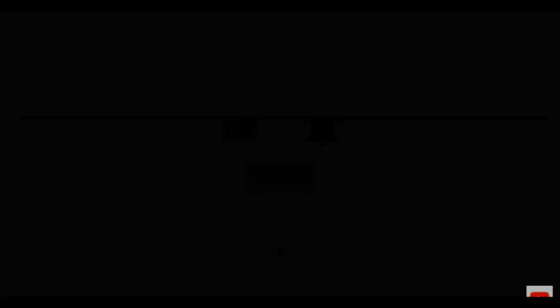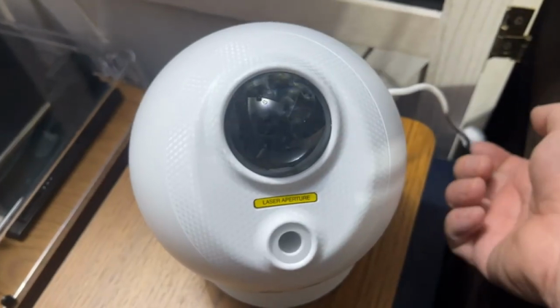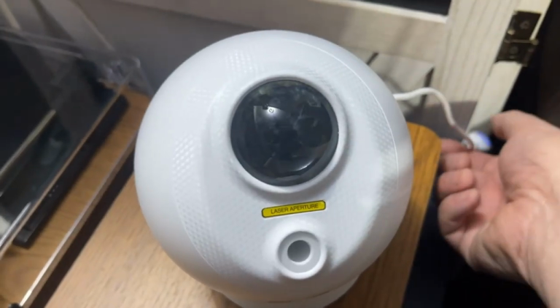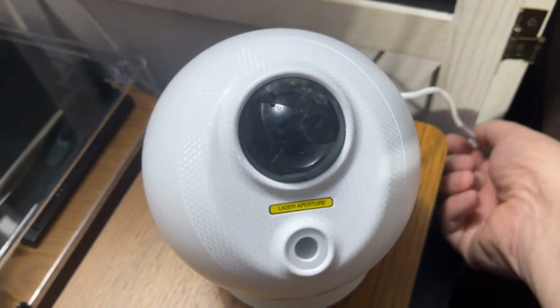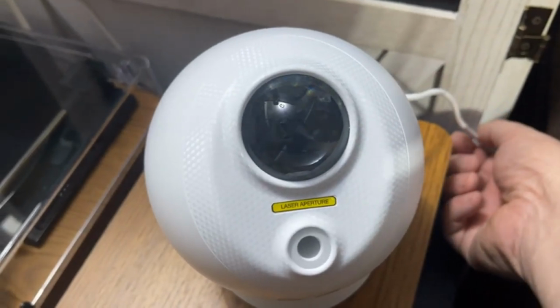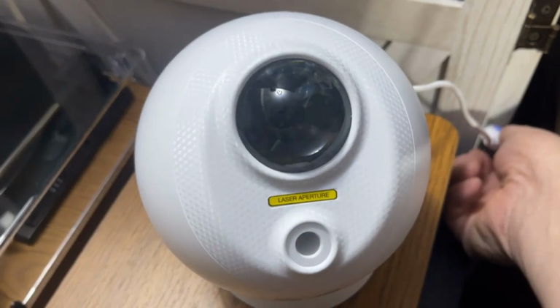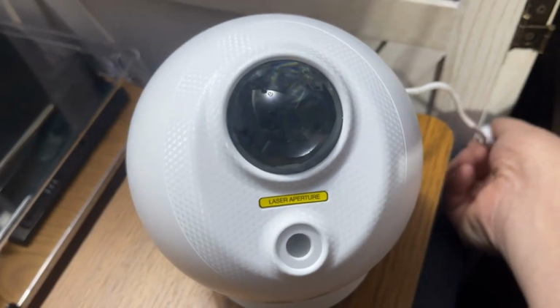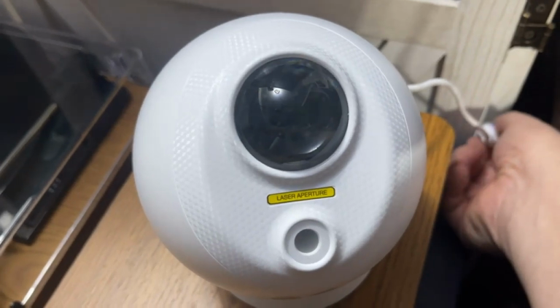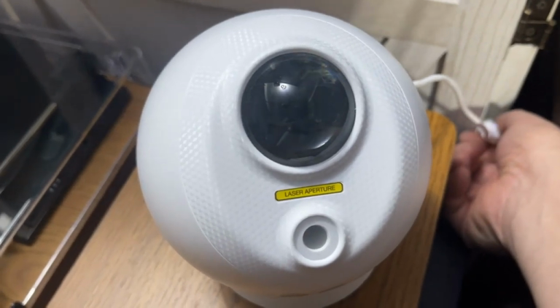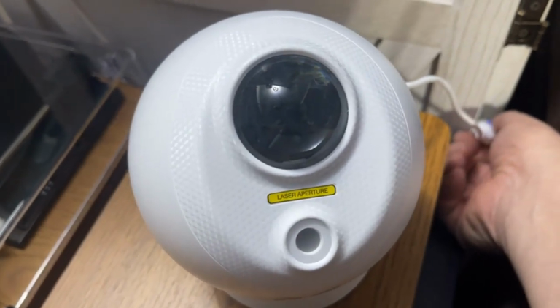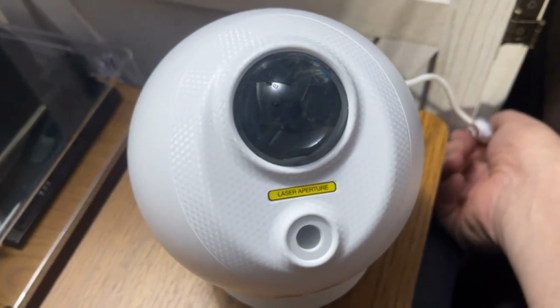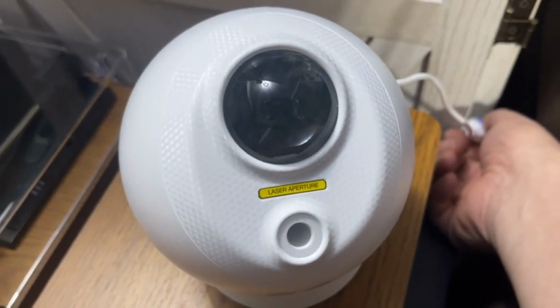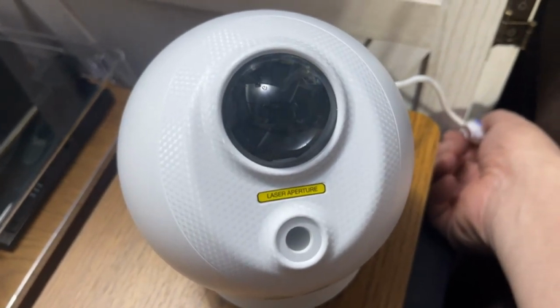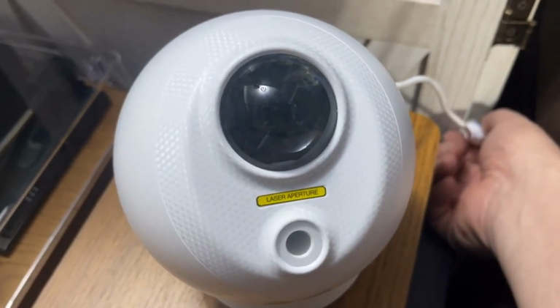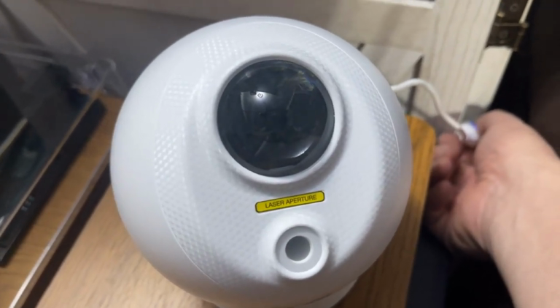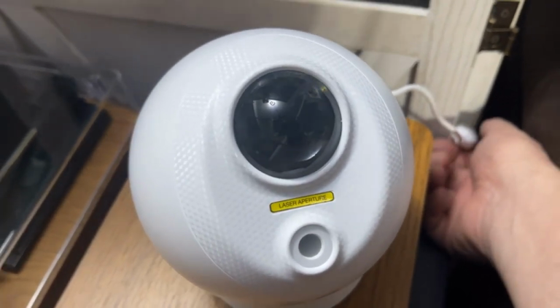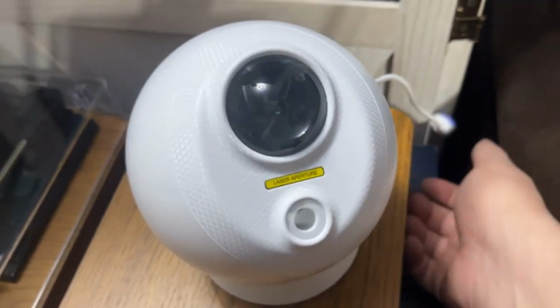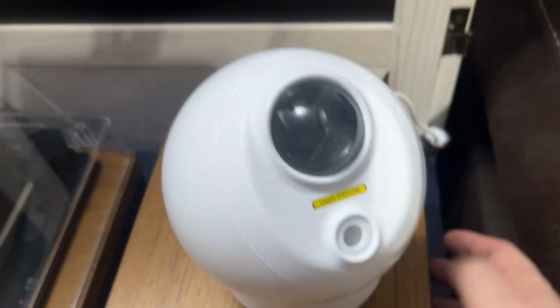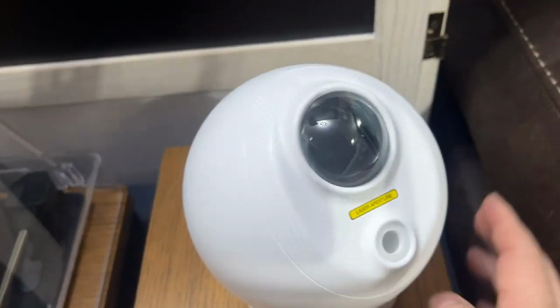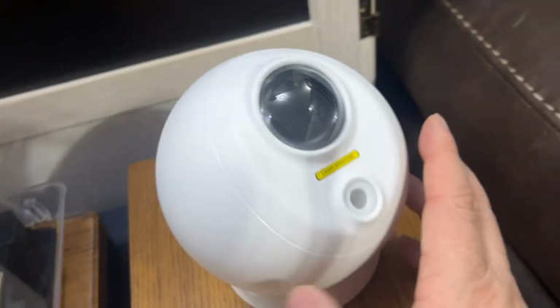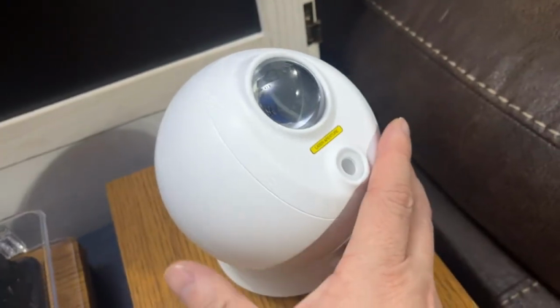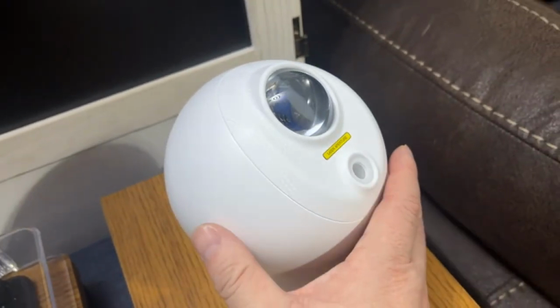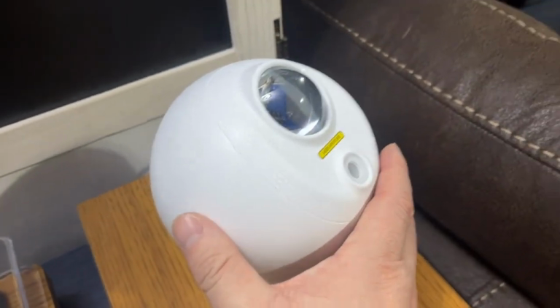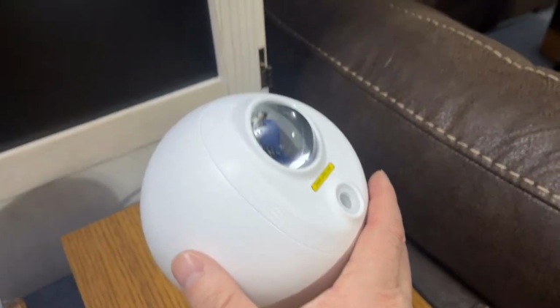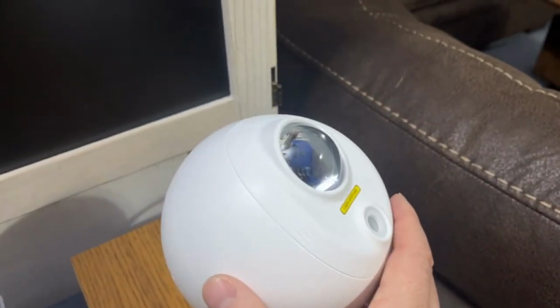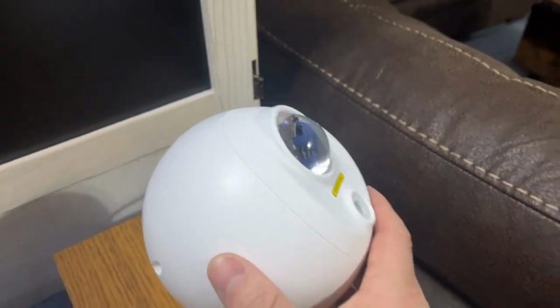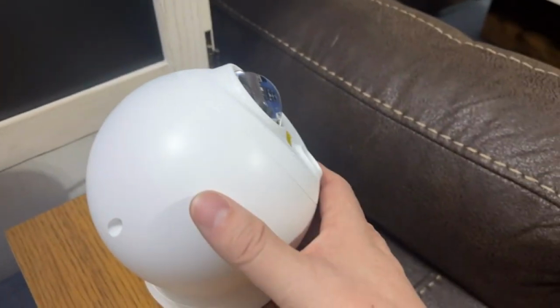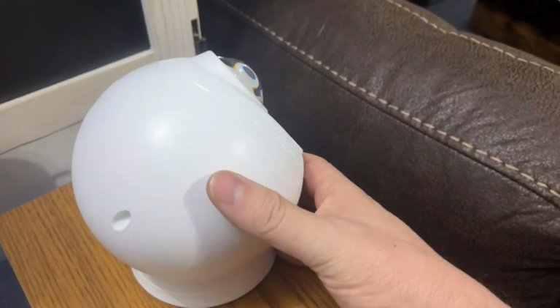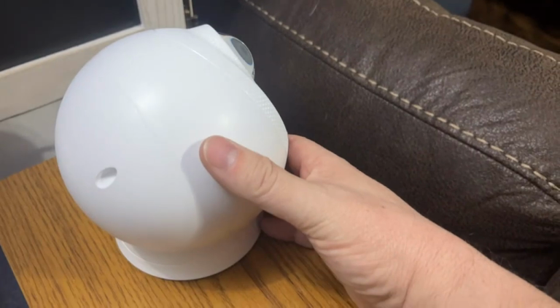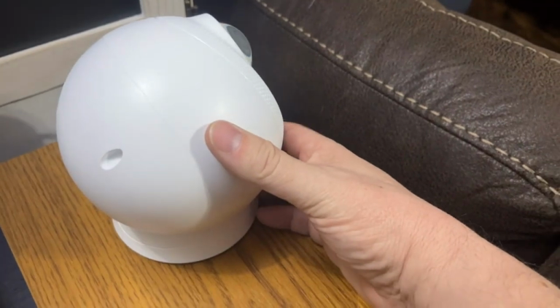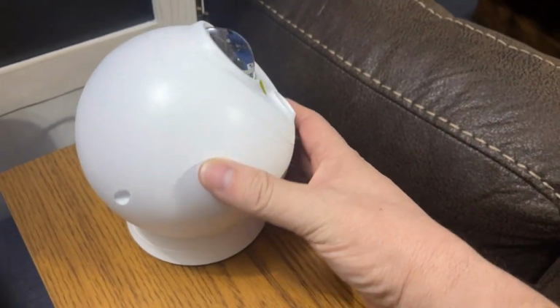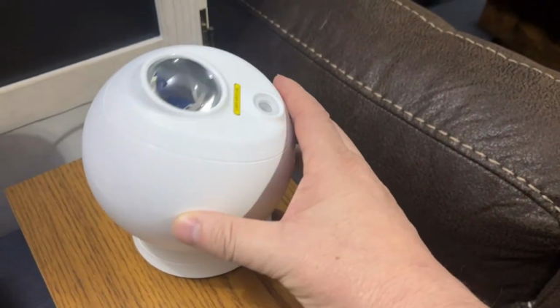Are you looking for the top 5 best planetarium projectors? In this video, we will look at some of the top 5 best planetarium projectors on the market. For more details and price, click the product link in the description below before we get started.